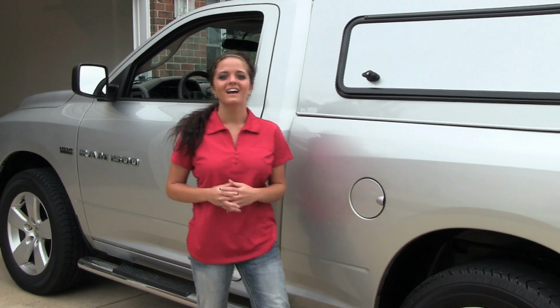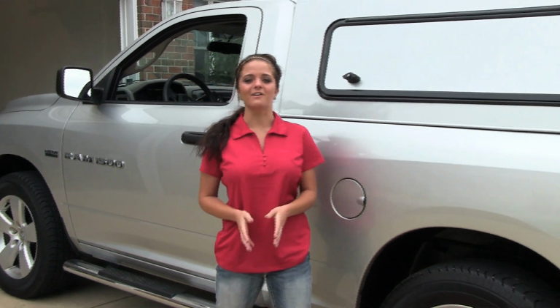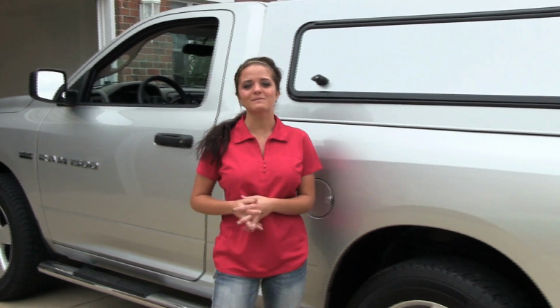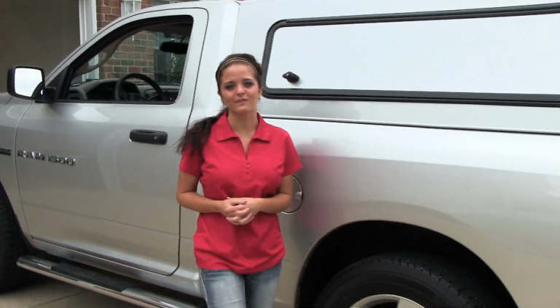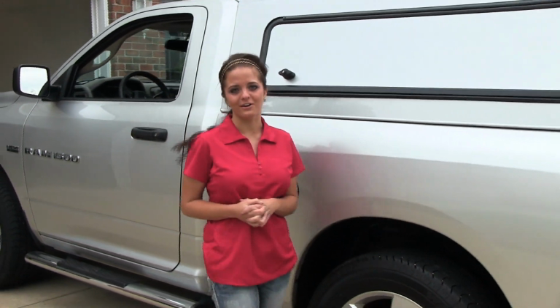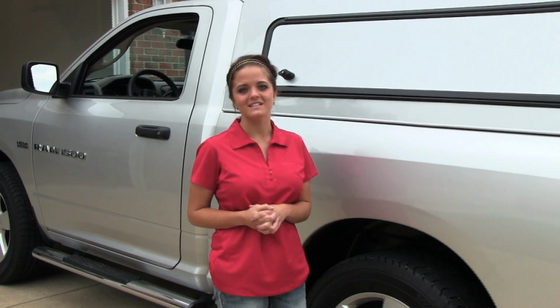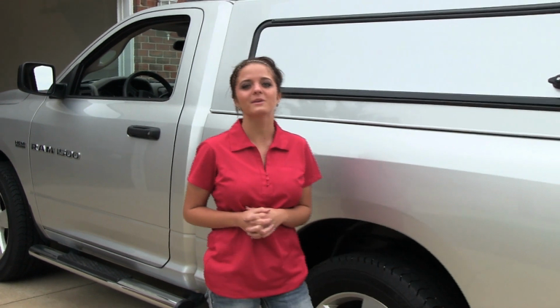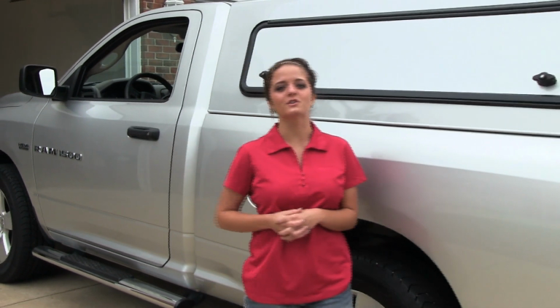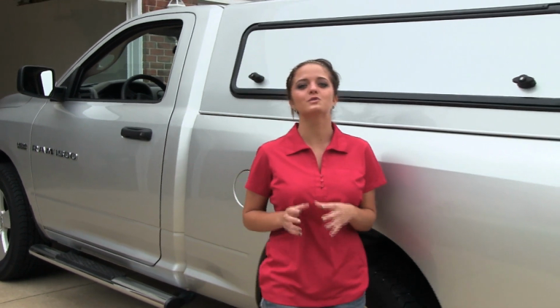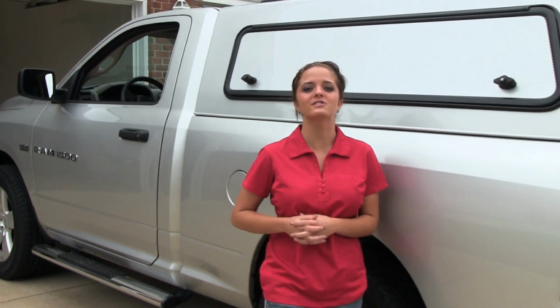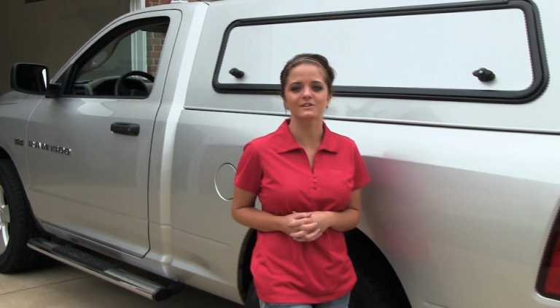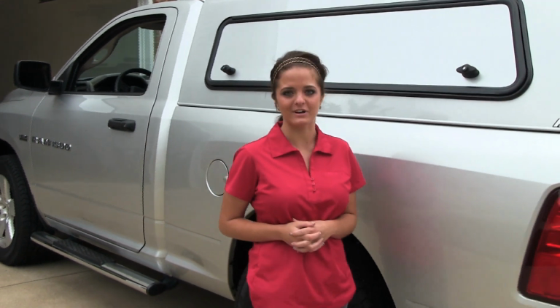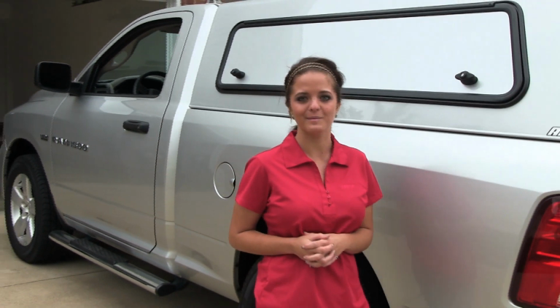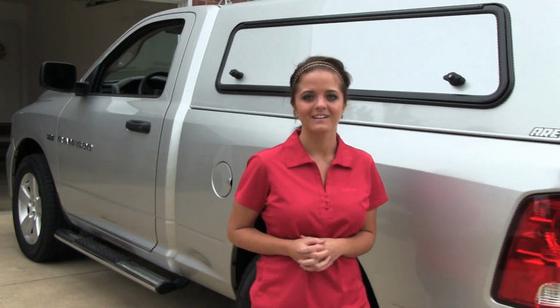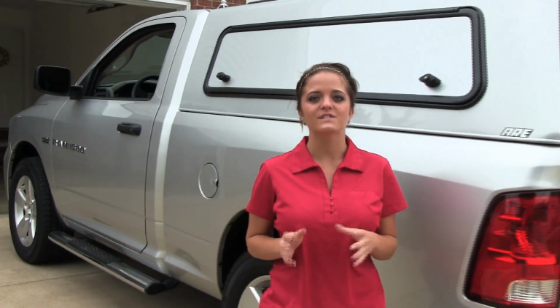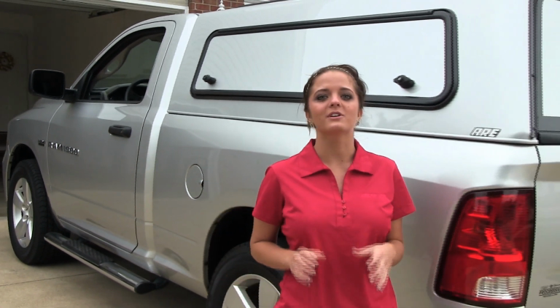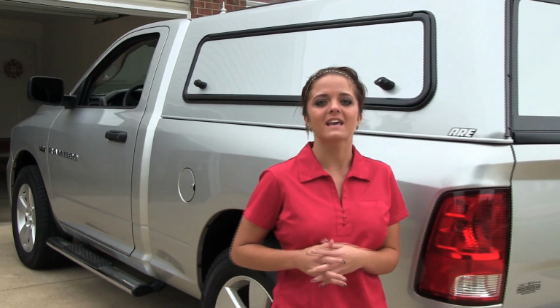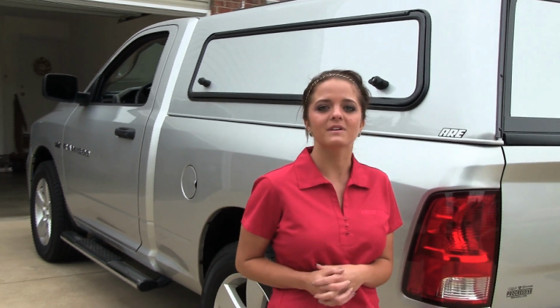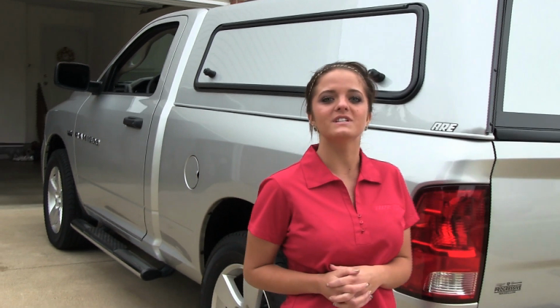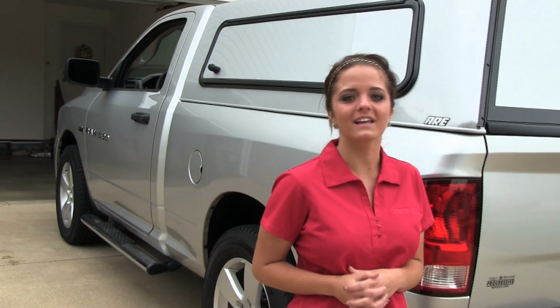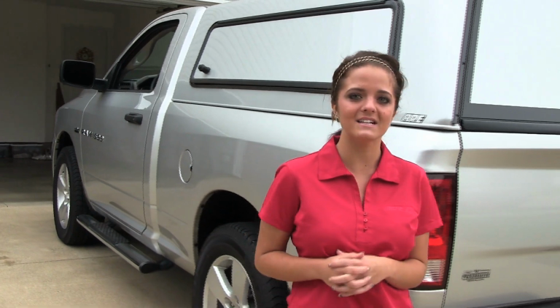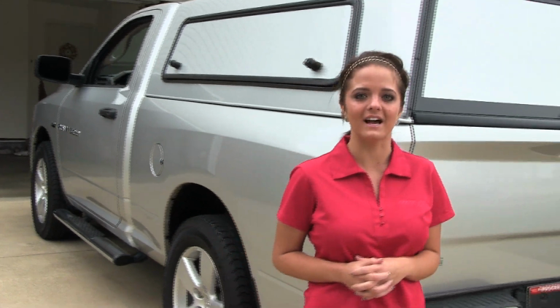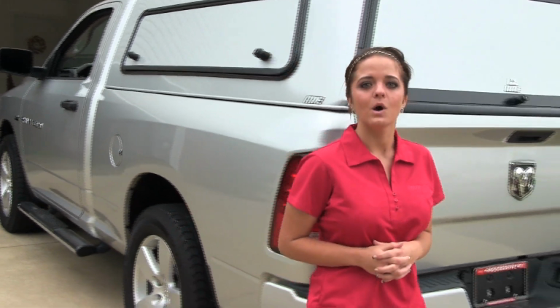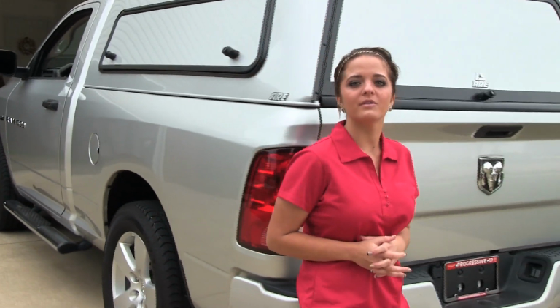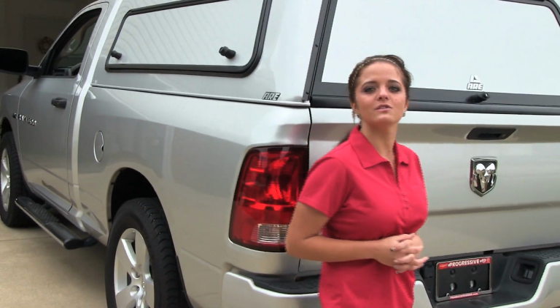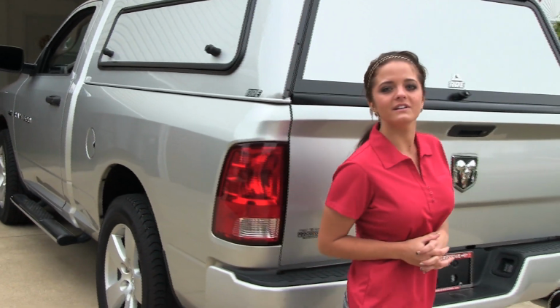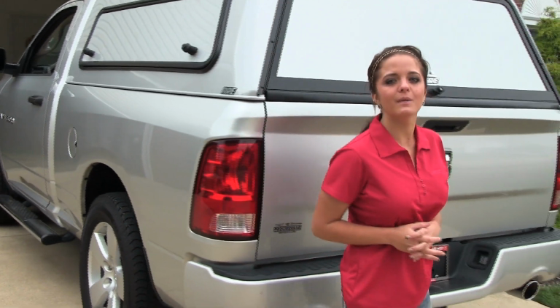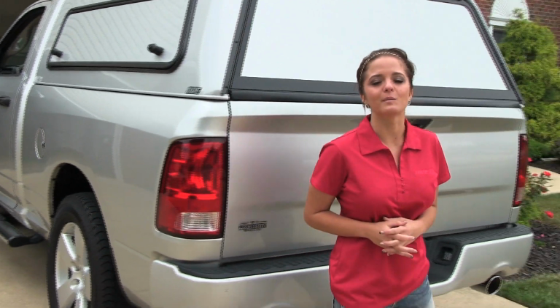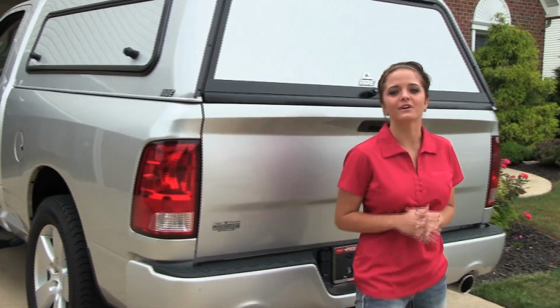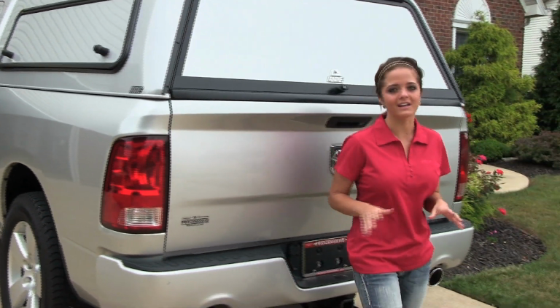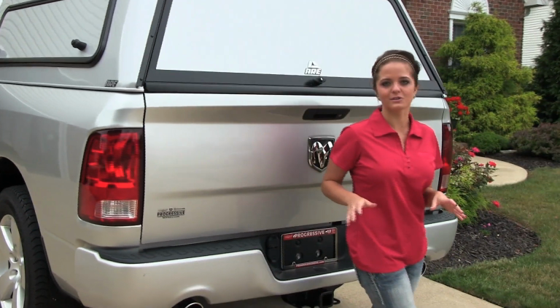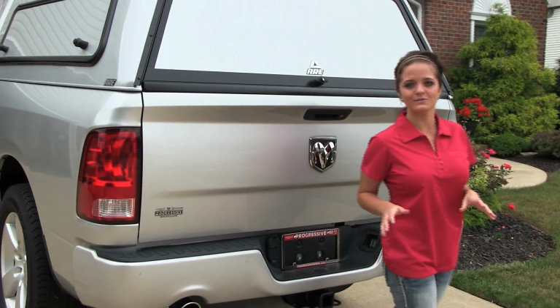Hello, I'm Sarah from ARE and today I'm here to show you the Toolmaster series truck cap. This fiberglass cap gives you styling and design while providing utility and performance for any commercial use.